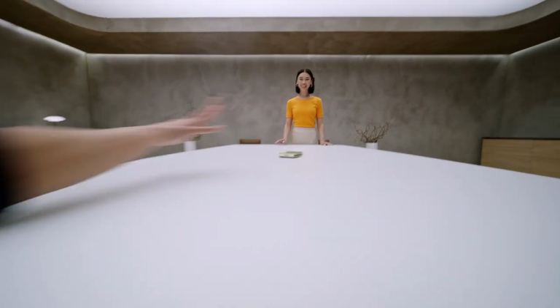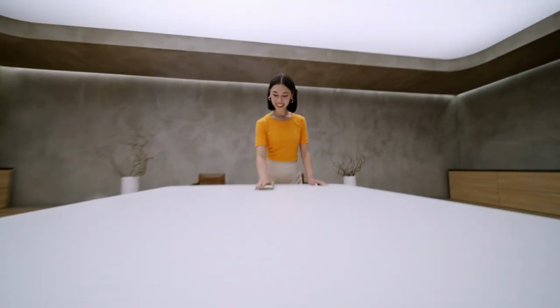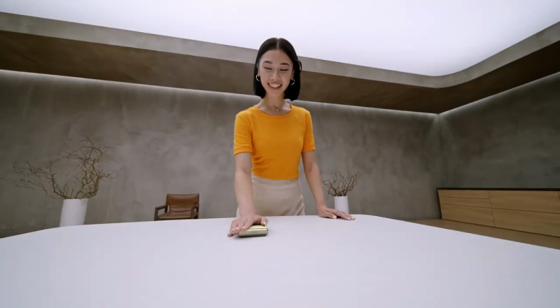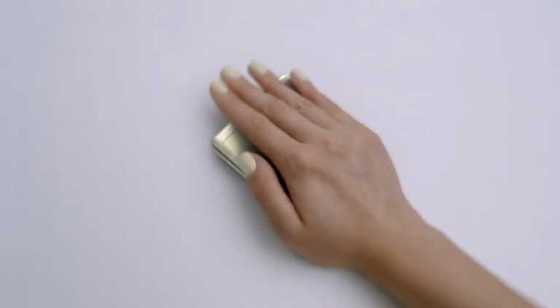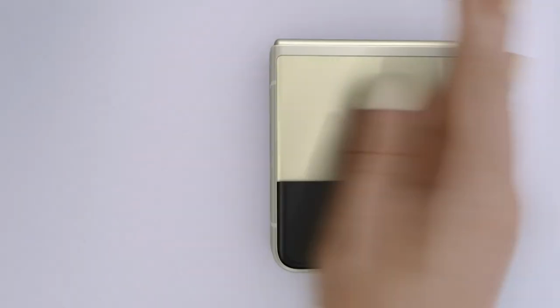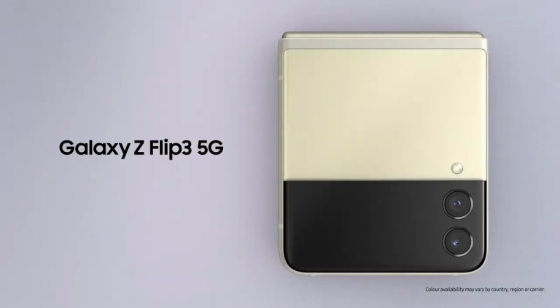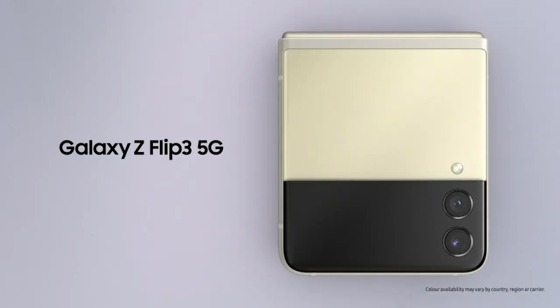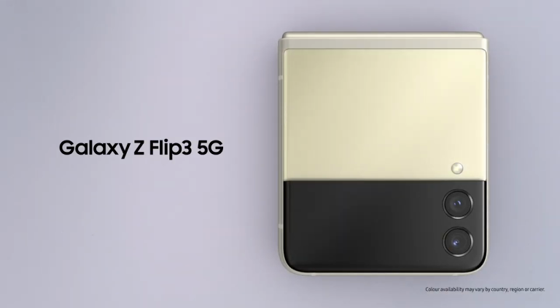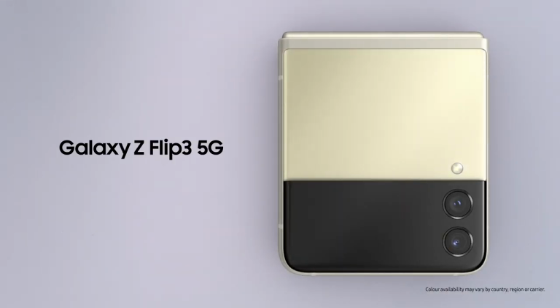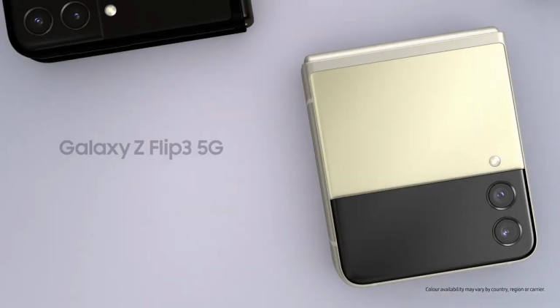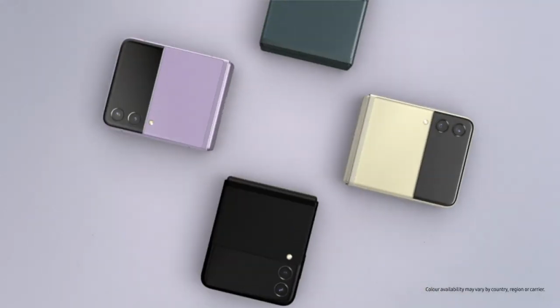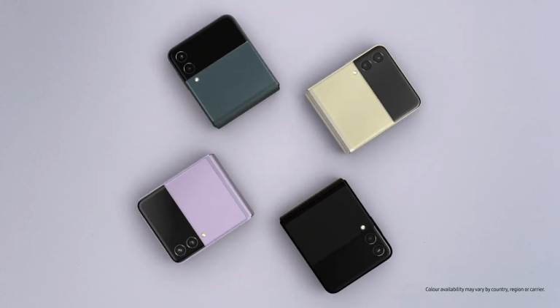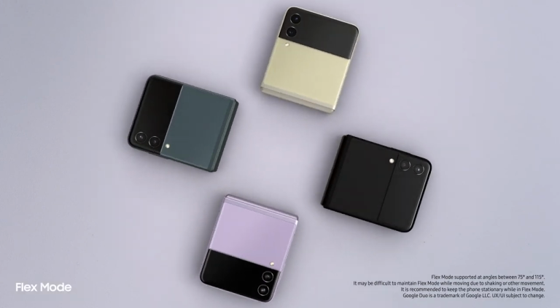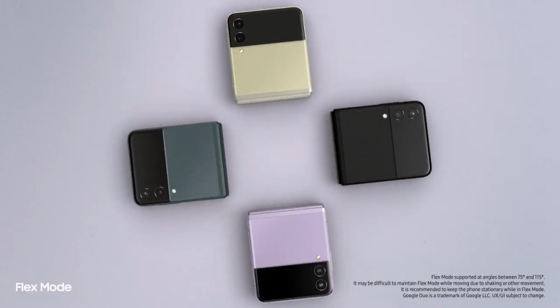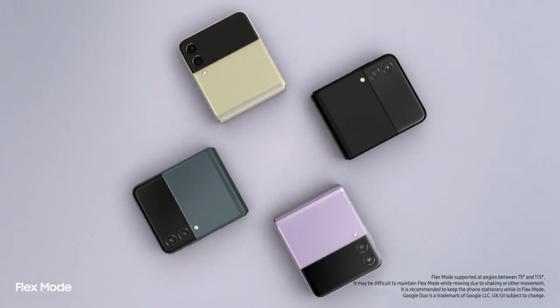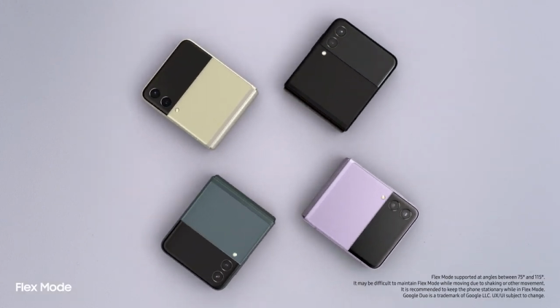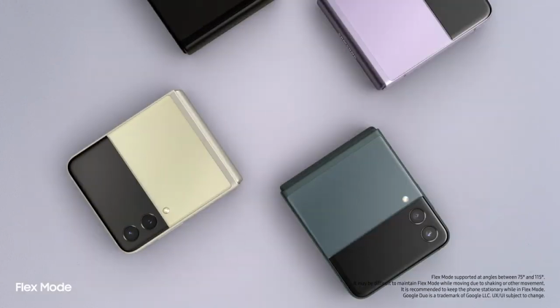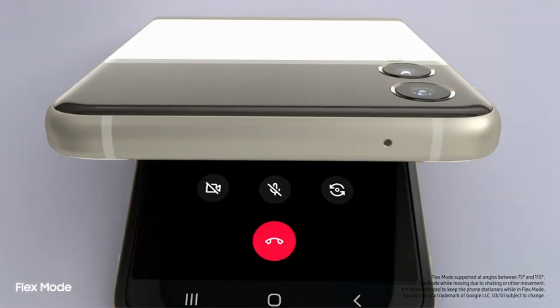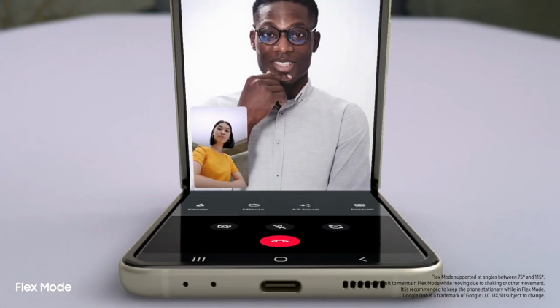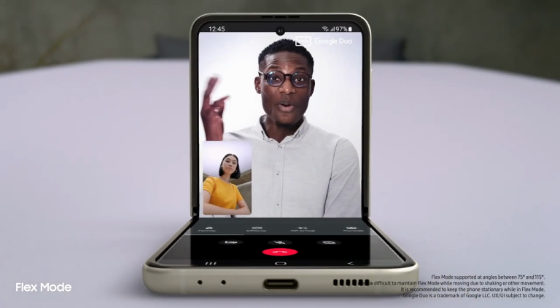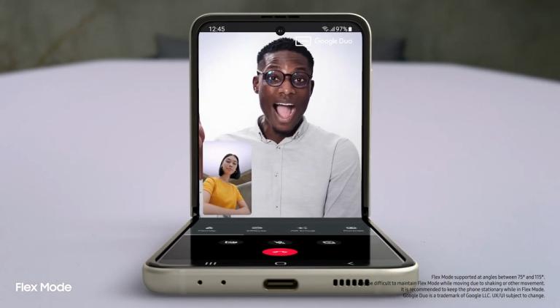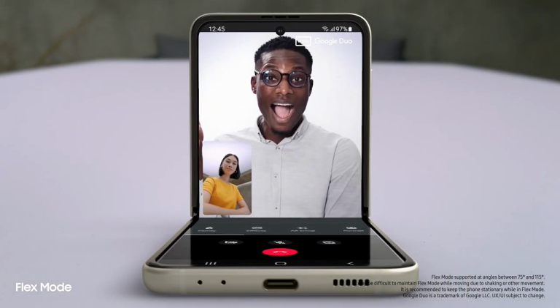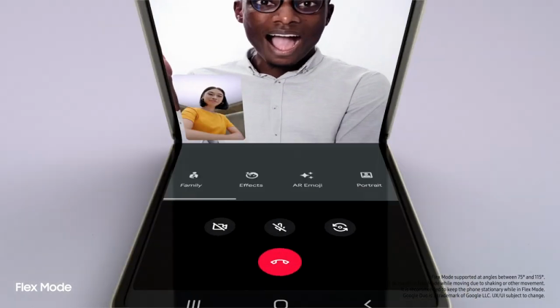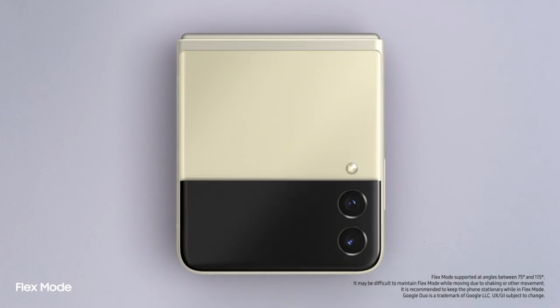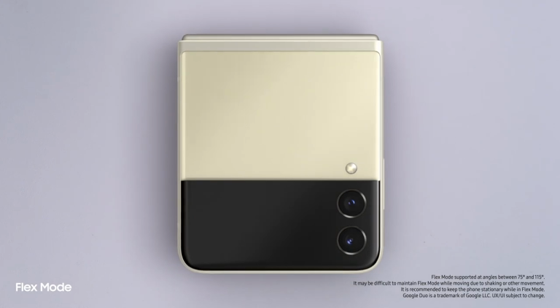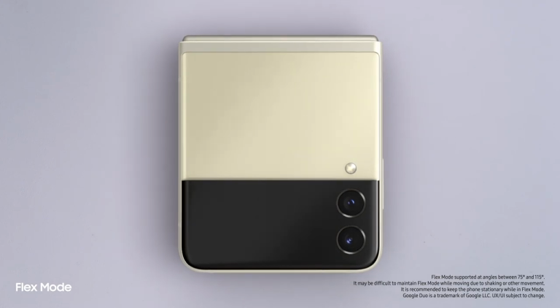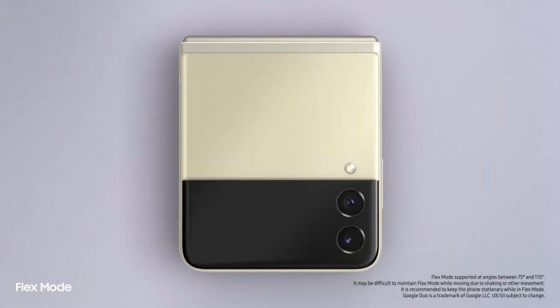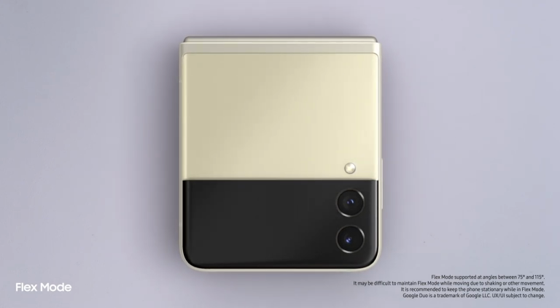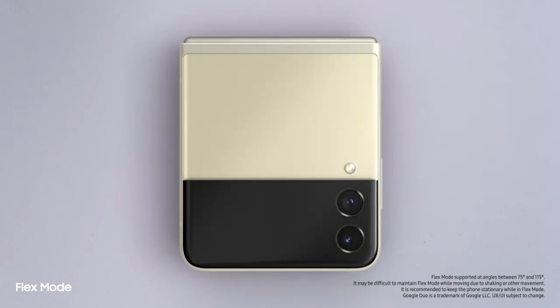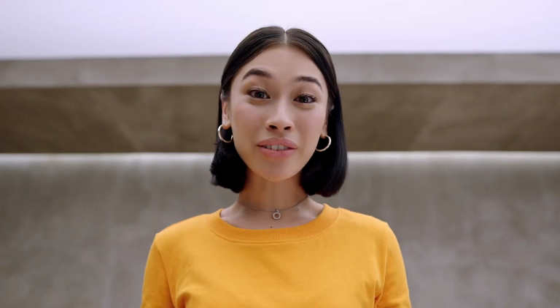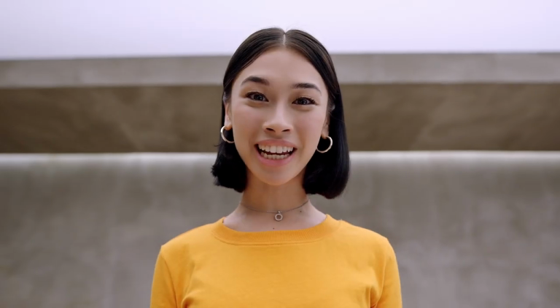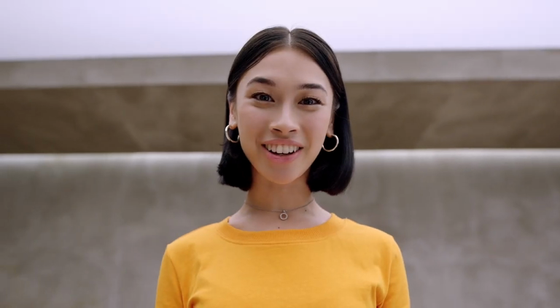You know what else is brilliant? The new Galaxy Z Flip 3. People just can't help noticing whenever I flip it open and fold it shut. And now it can do more without even opening it too.